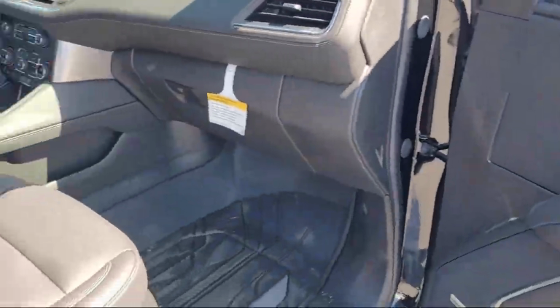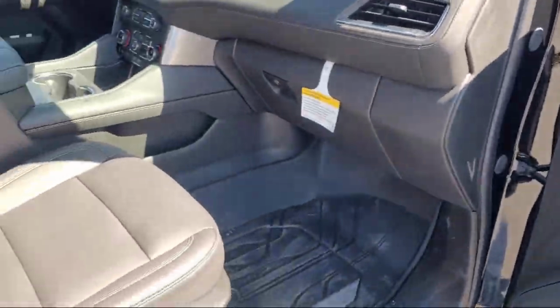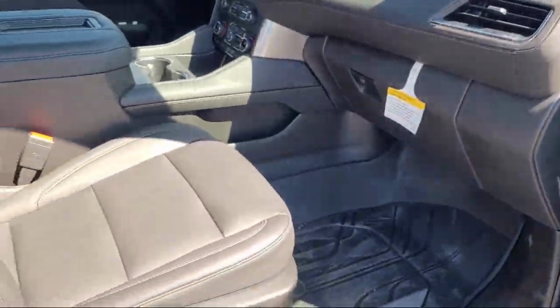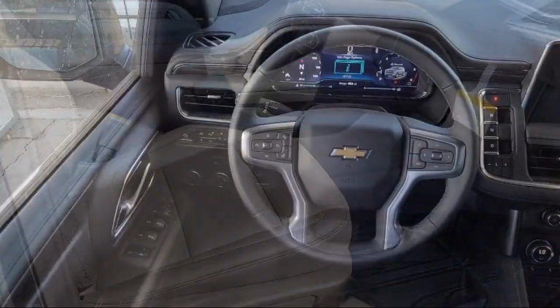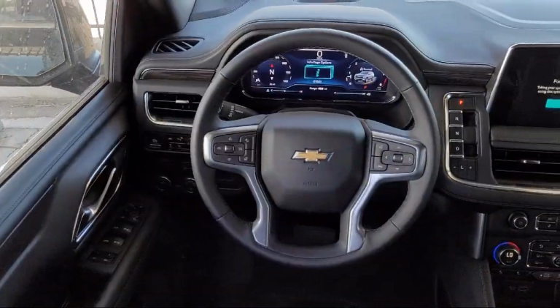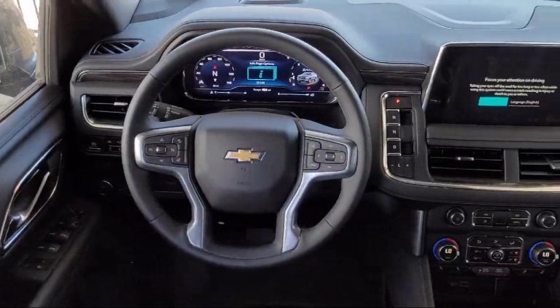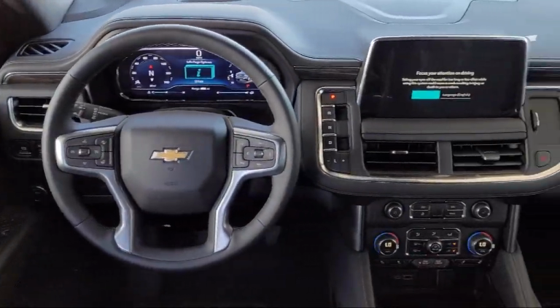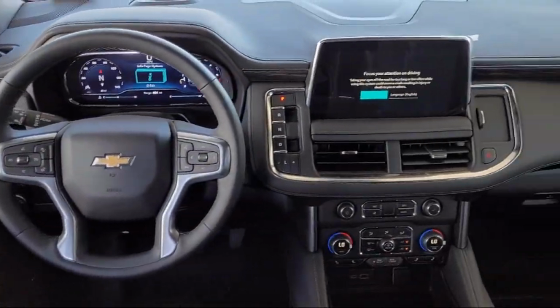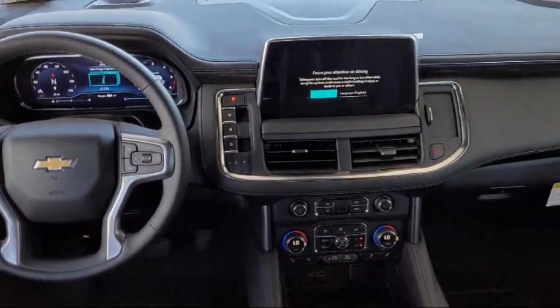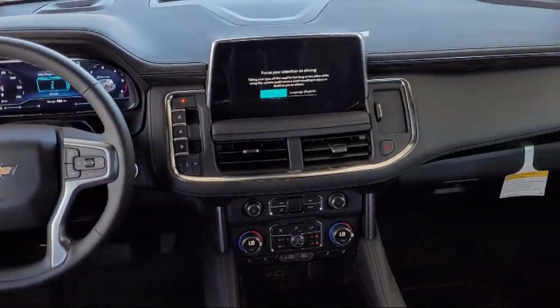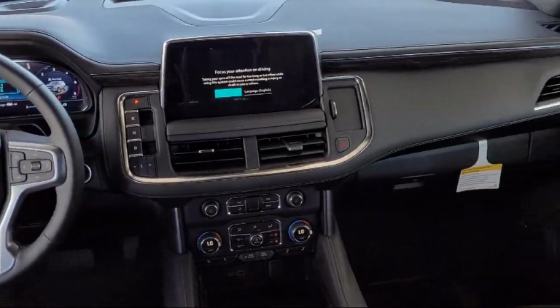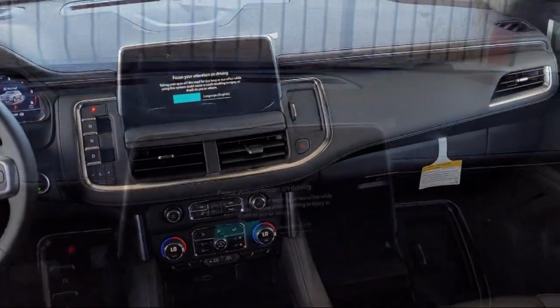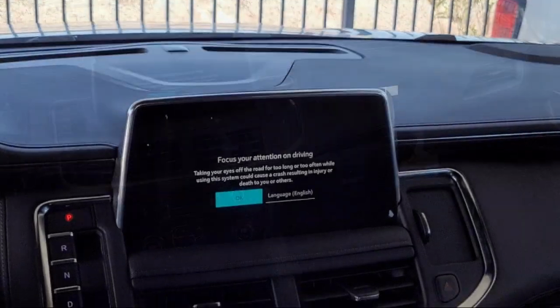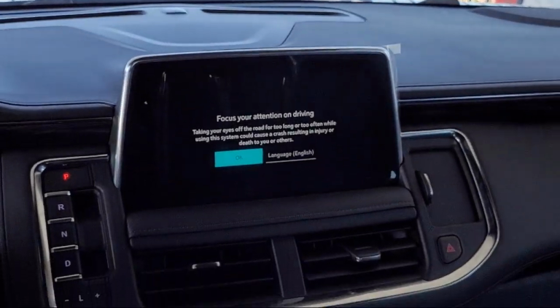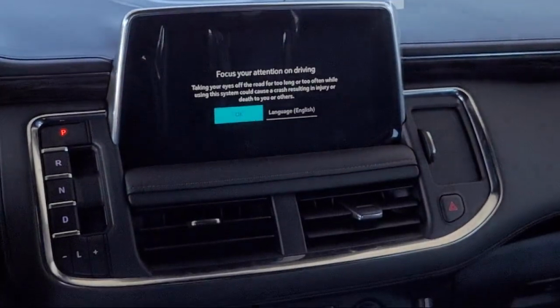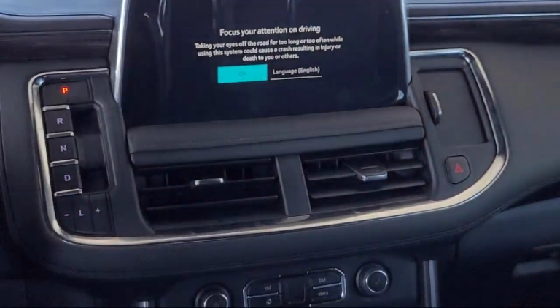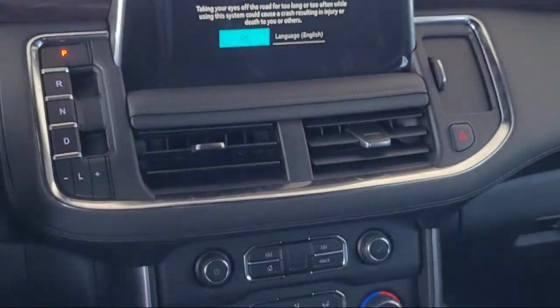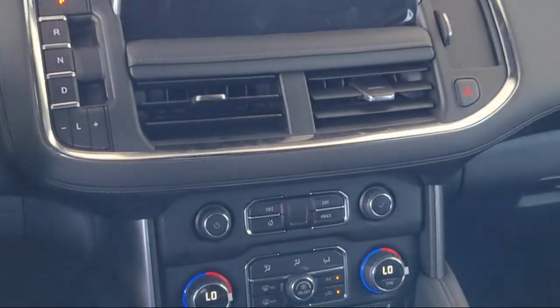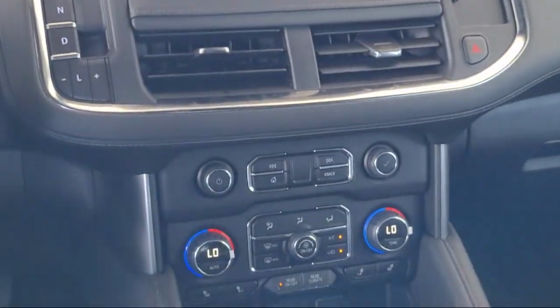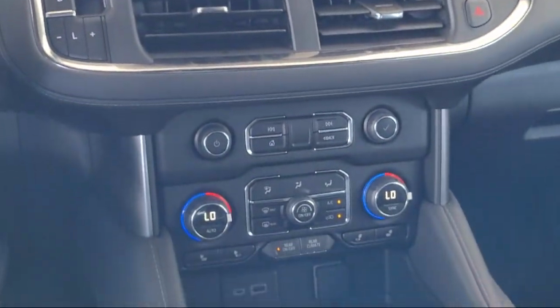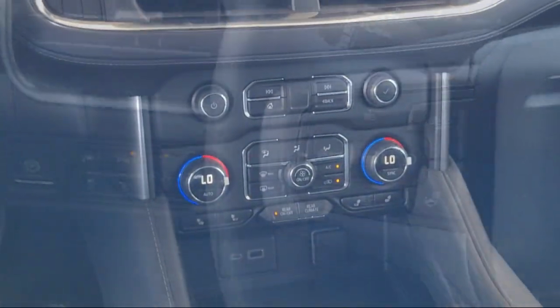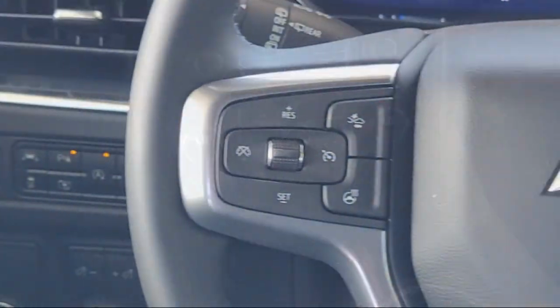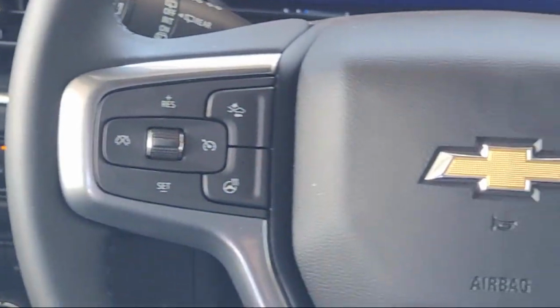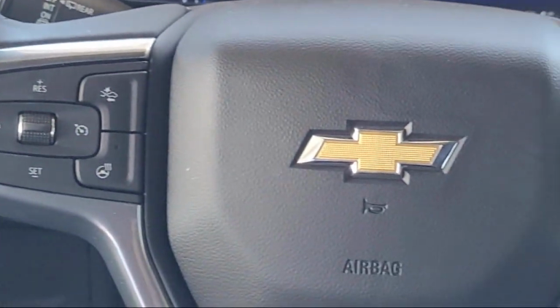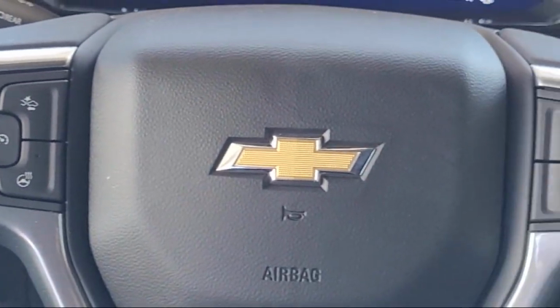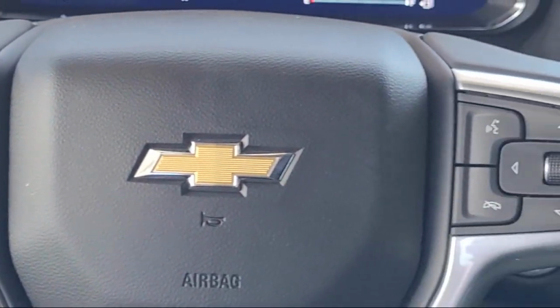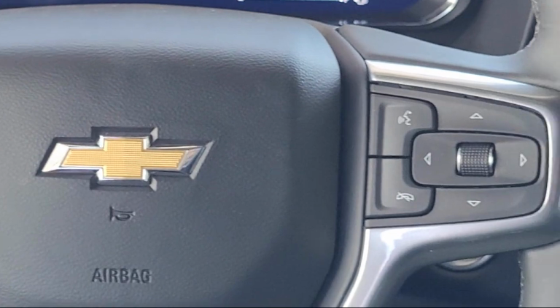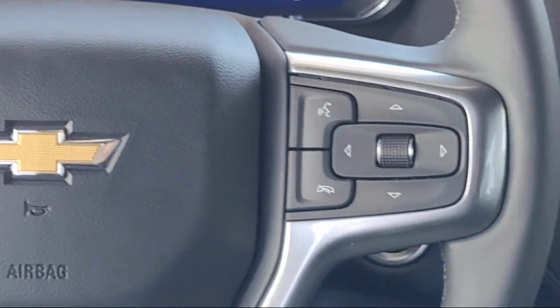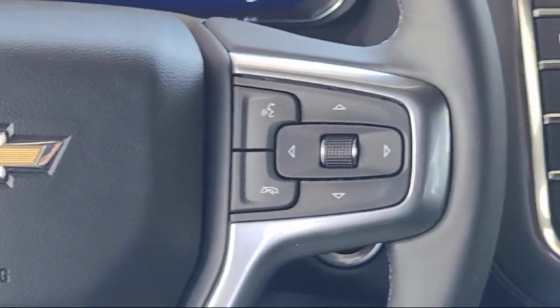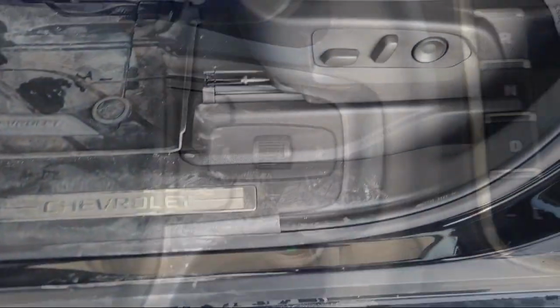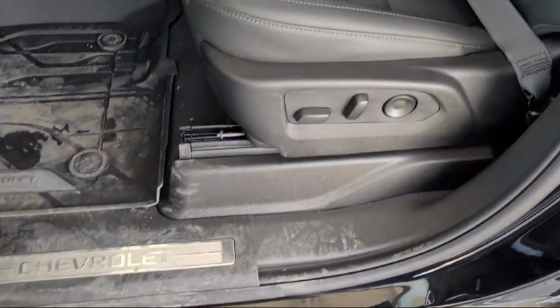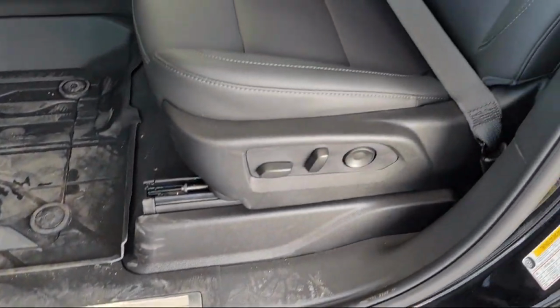Heated Driver and Front Passenger Seat, Apple CarPlay and Android Auto, Barrage Door Transmitter, AM-FM Sirius XM Radio, and Heated Second Row Outboard Seats.